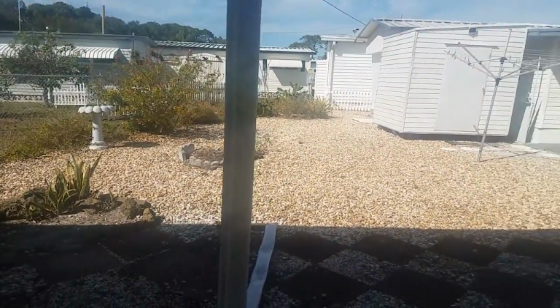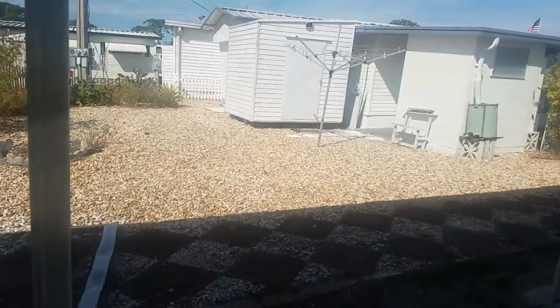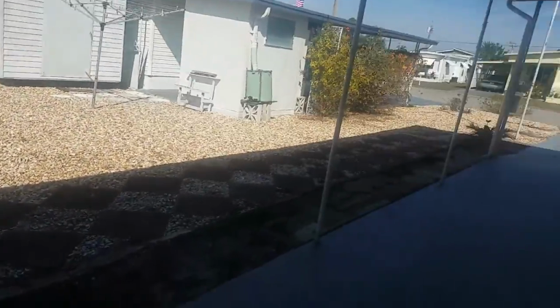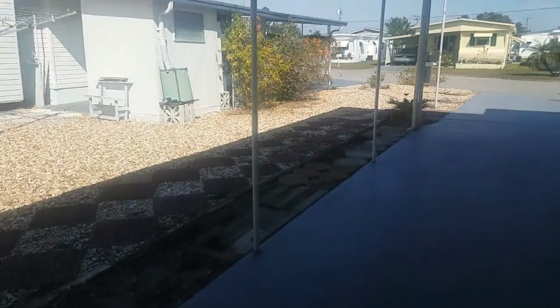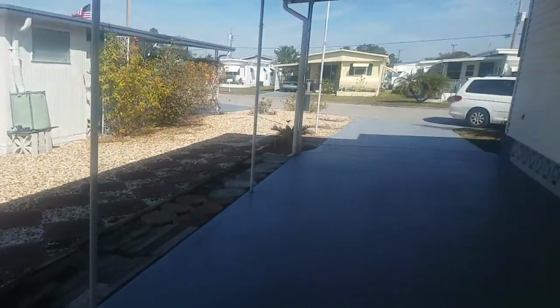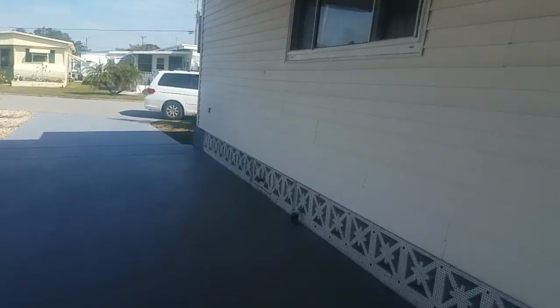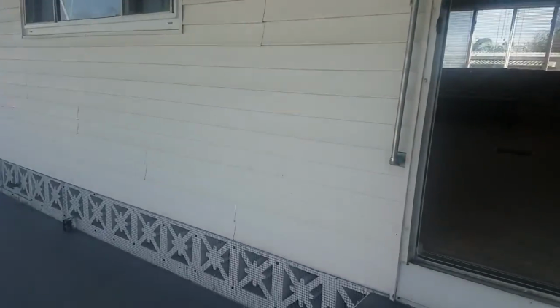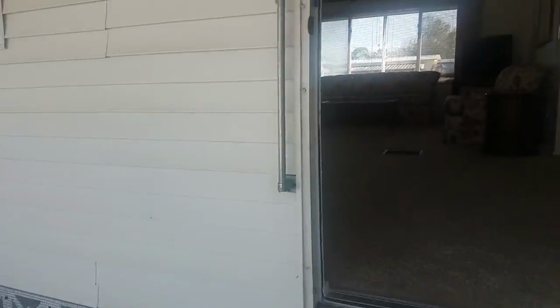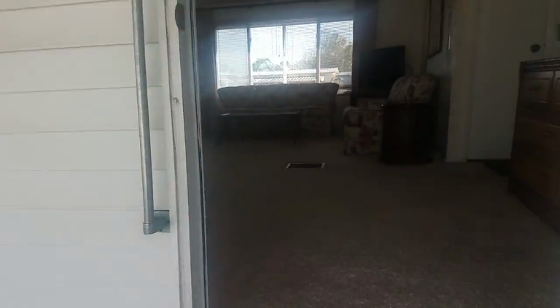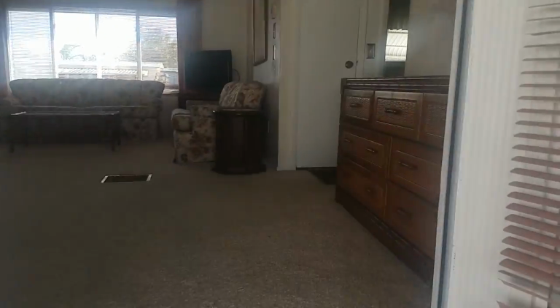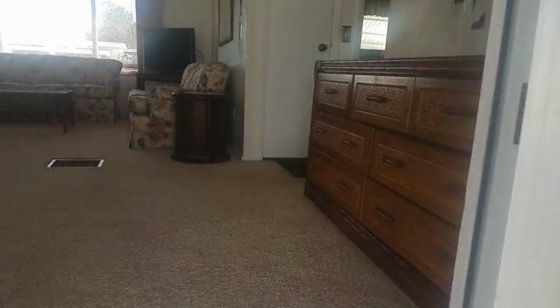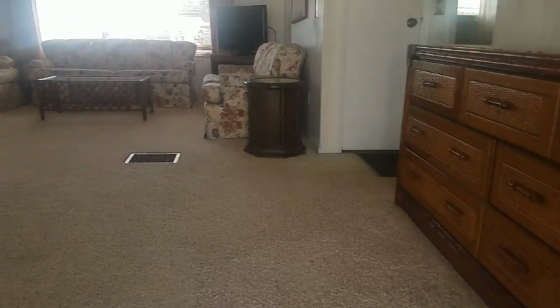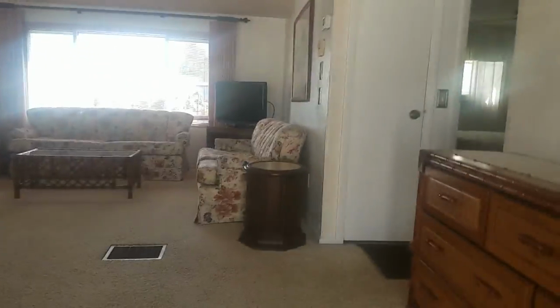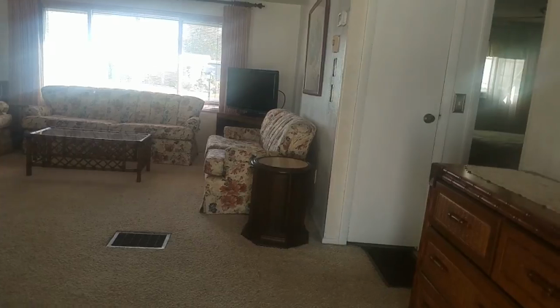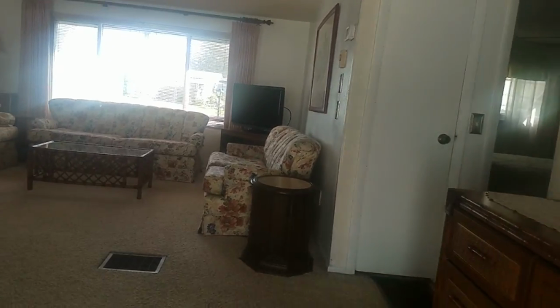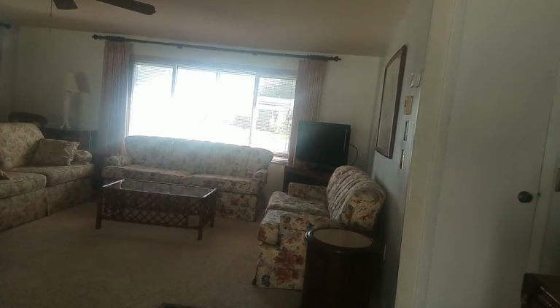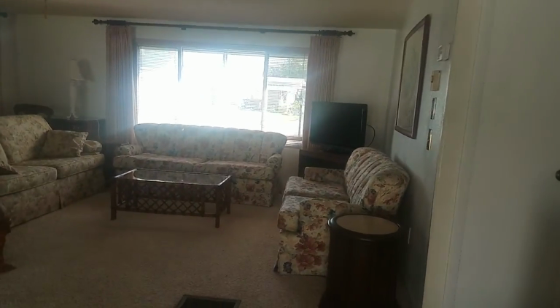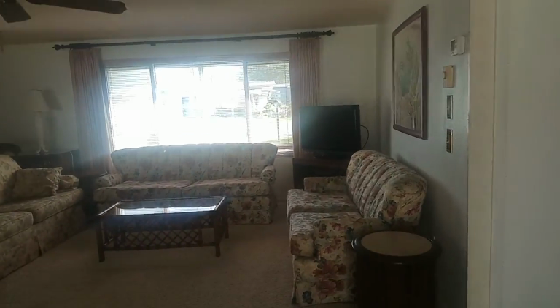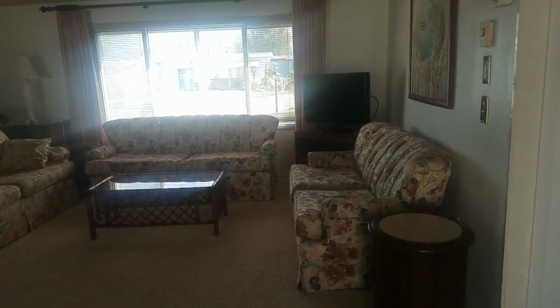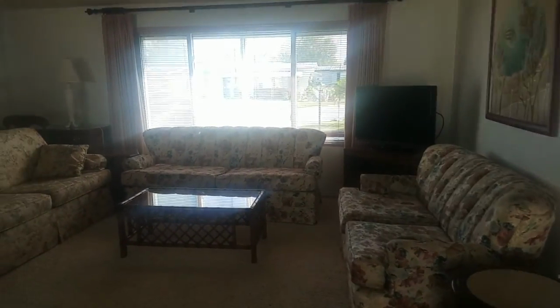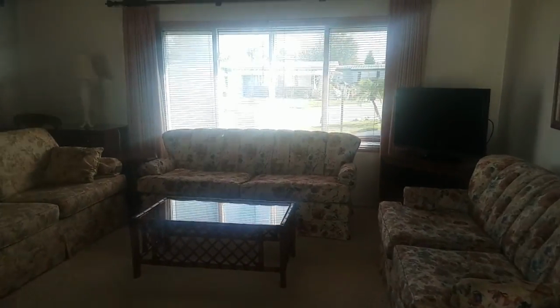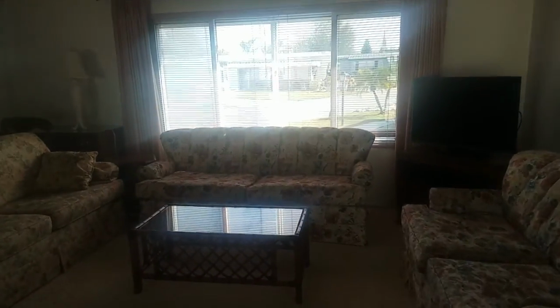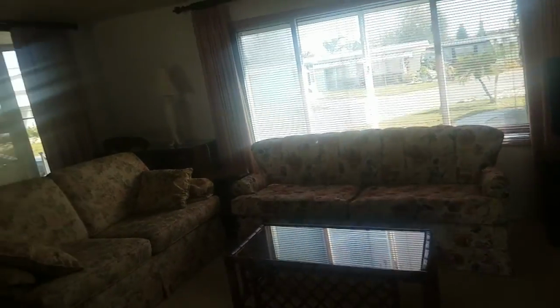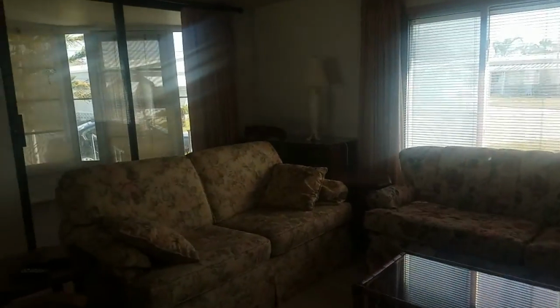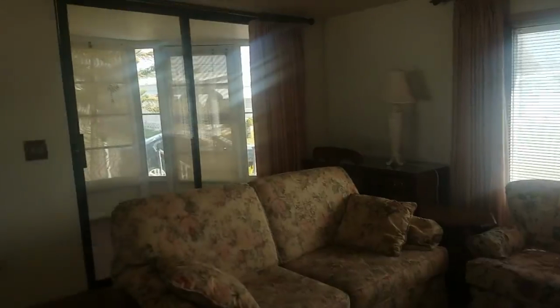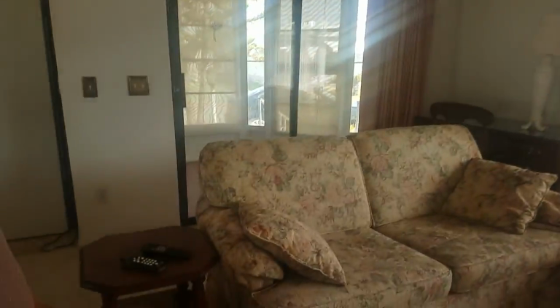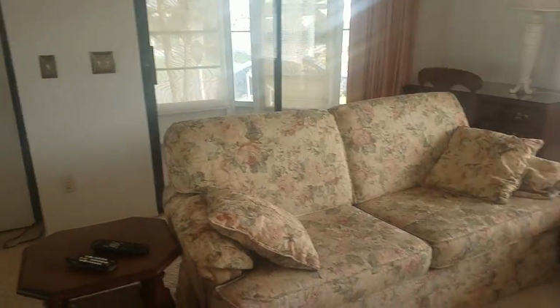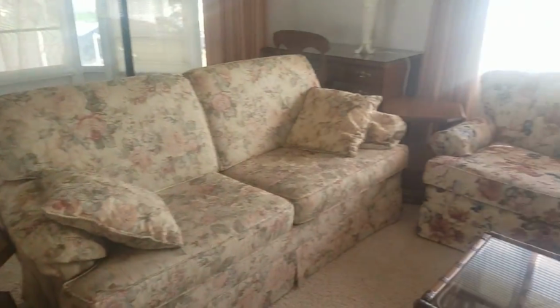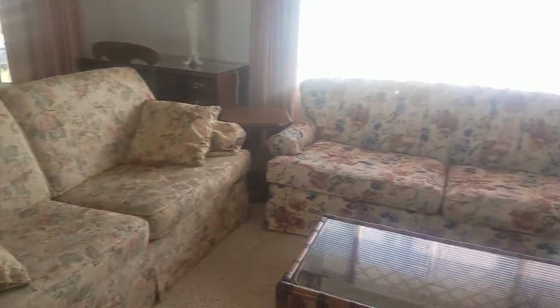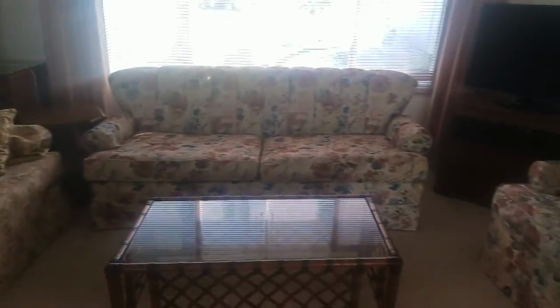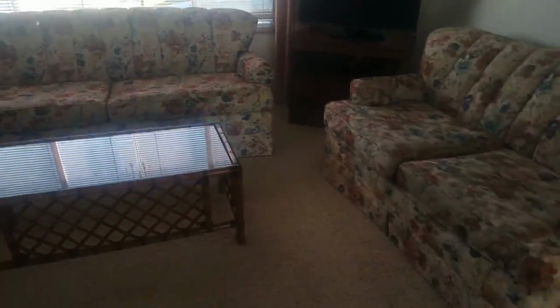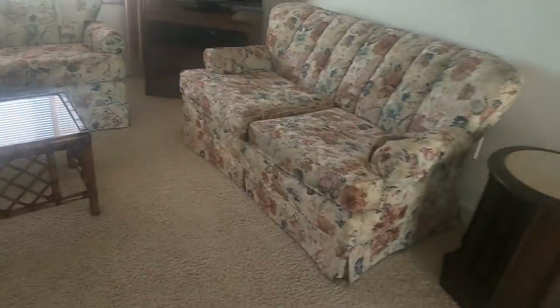Not much of a yard to have to take care of, so it's not bad. This unit would probably rent for $1,000 or more on an annual basis — on a seasonal basis you'd do quite well. The lovely furnishings are included.